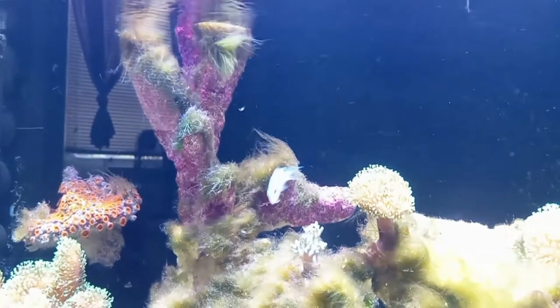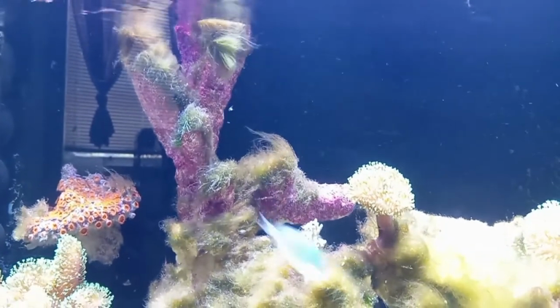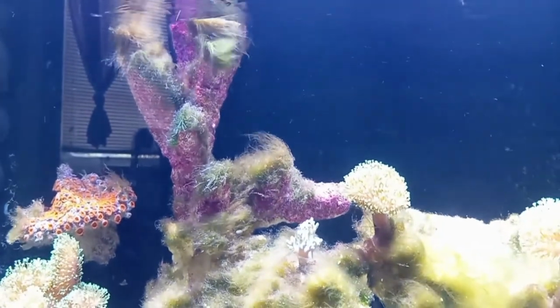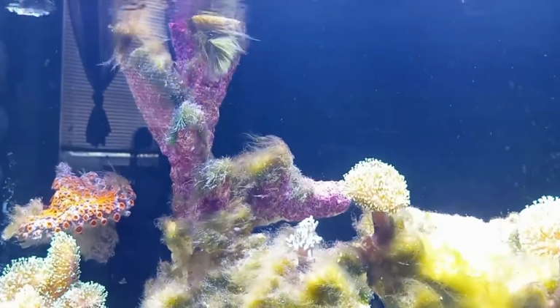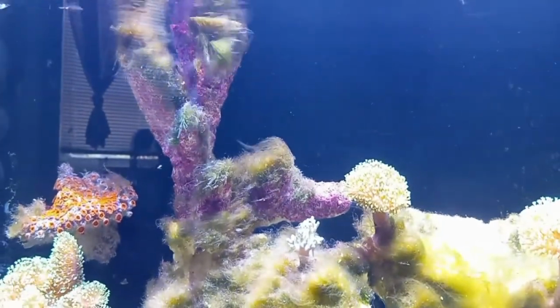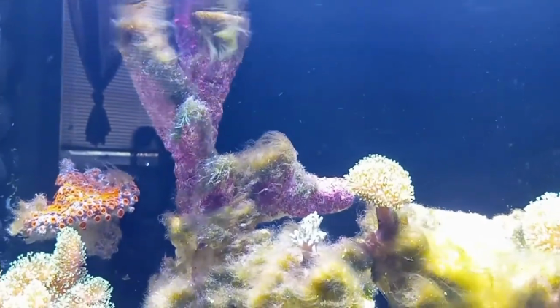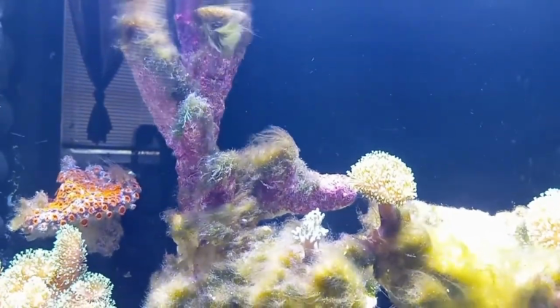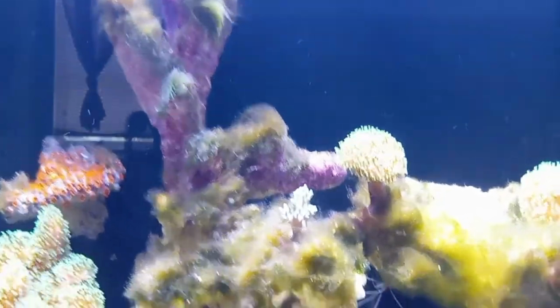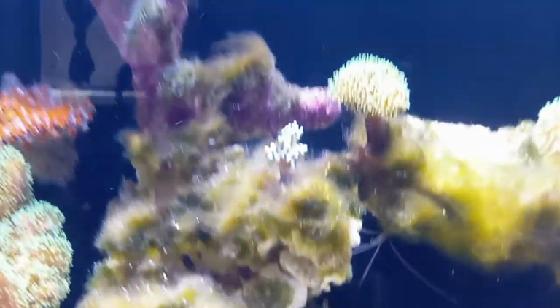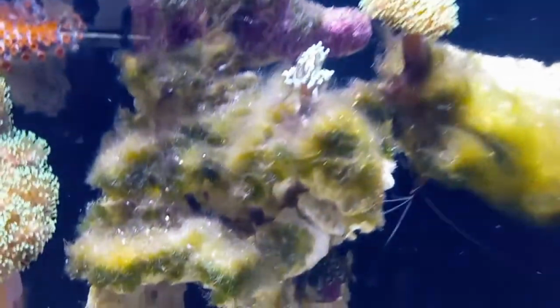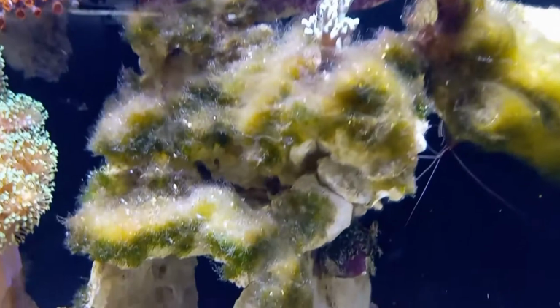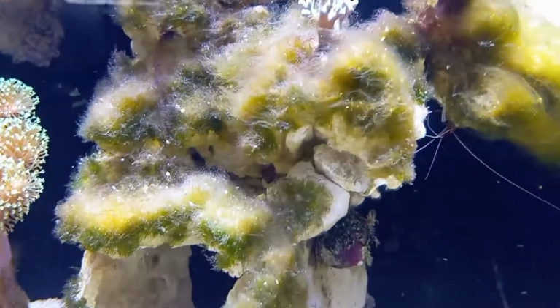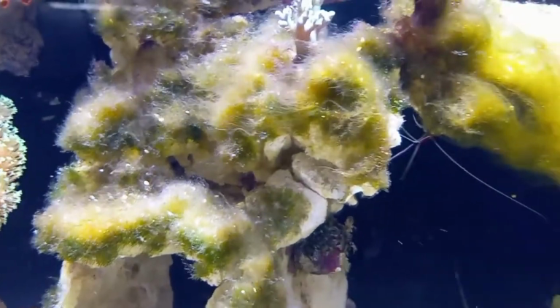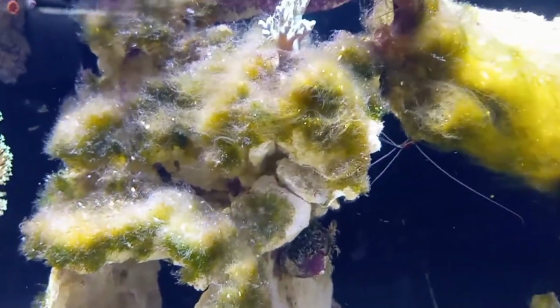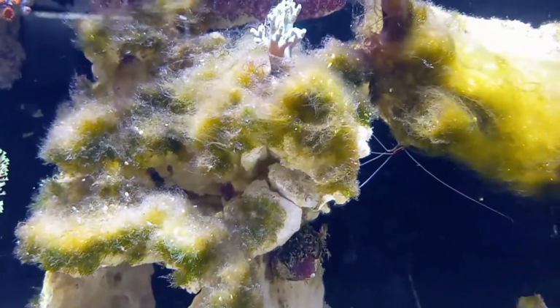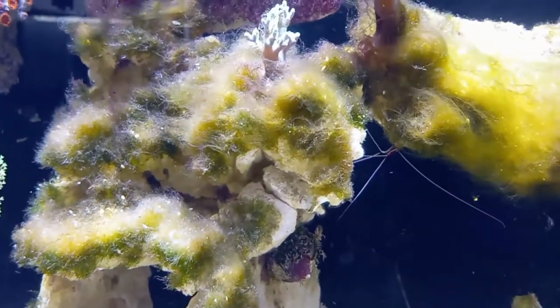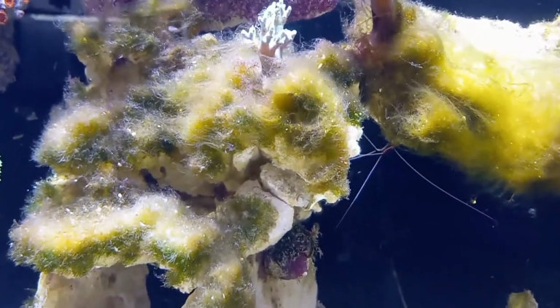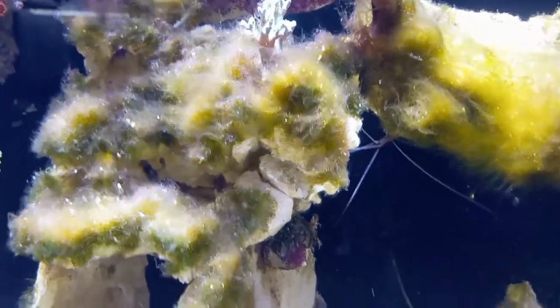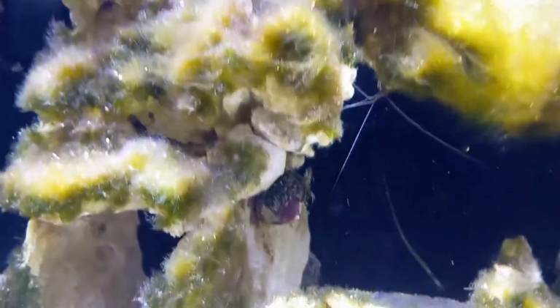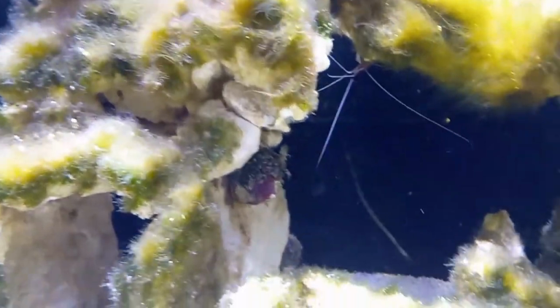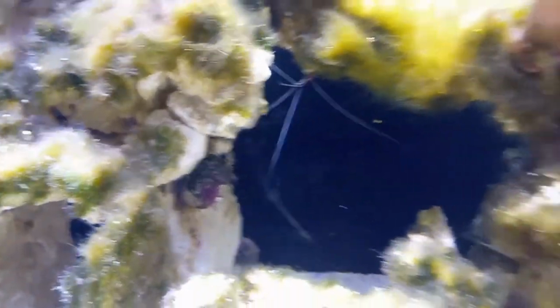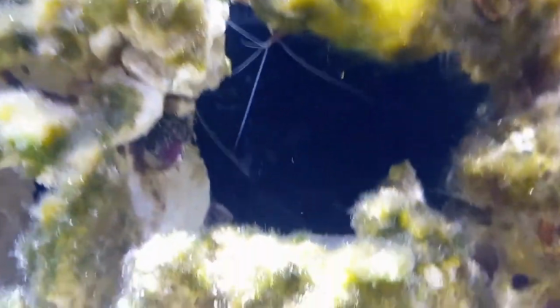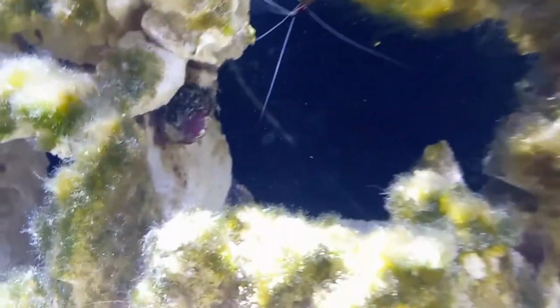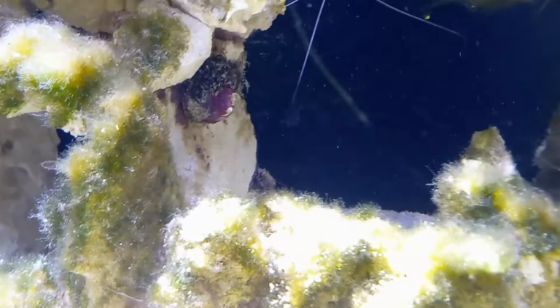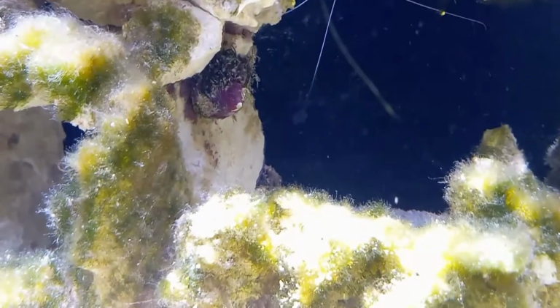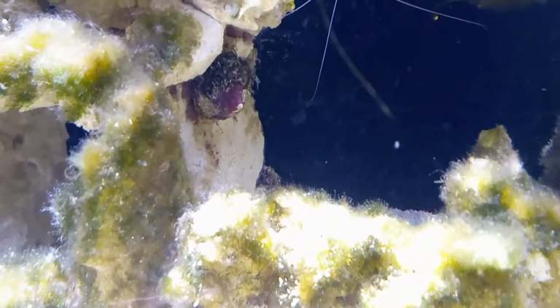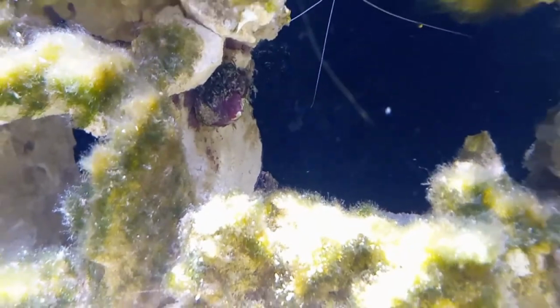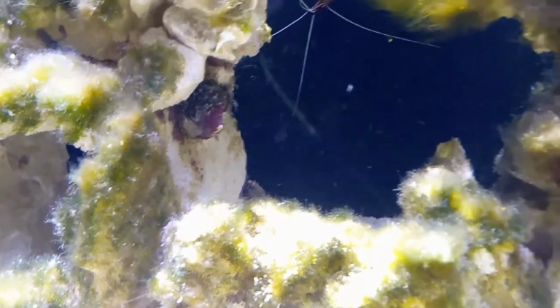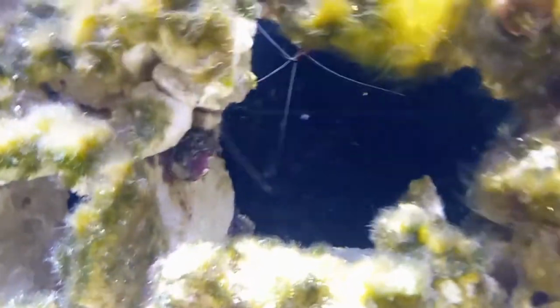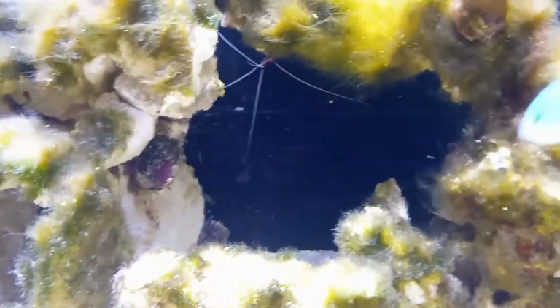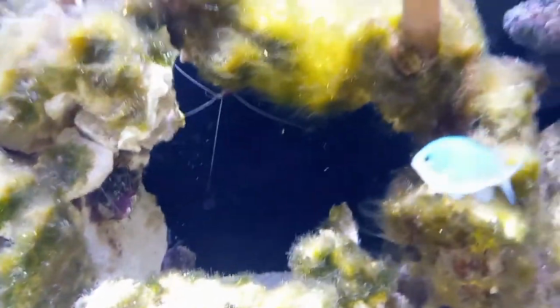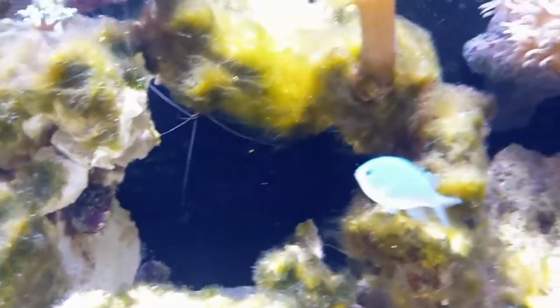My rock — you can literally braid it, it's so long. It doesn't appear to be bryopsis; it appears to just be green hair algae, I believe.